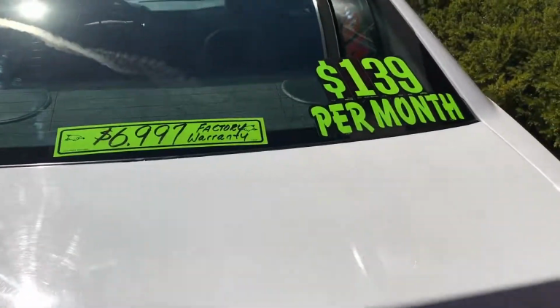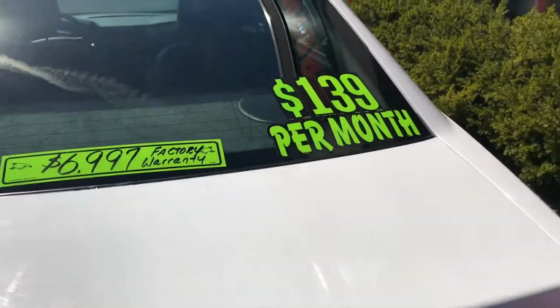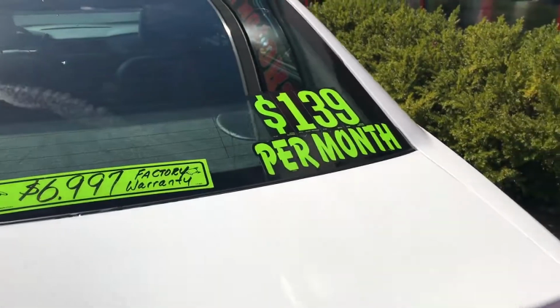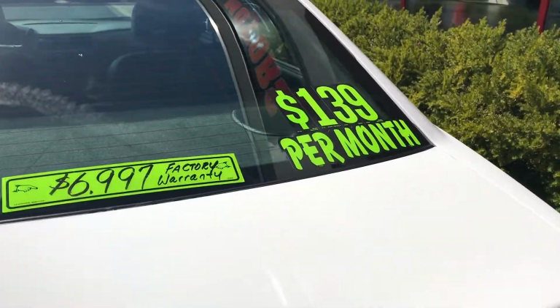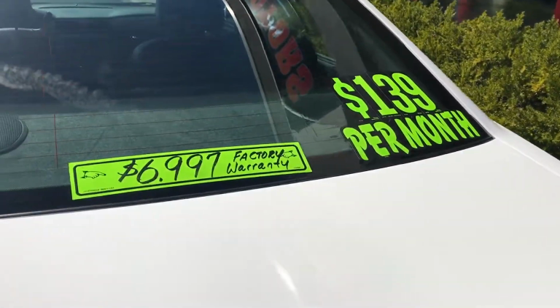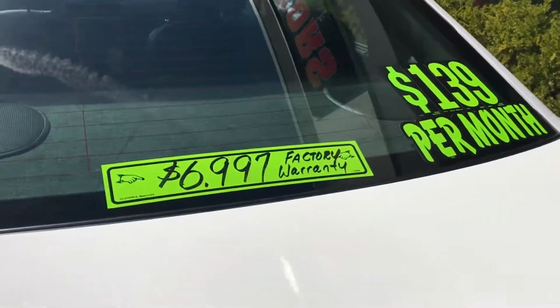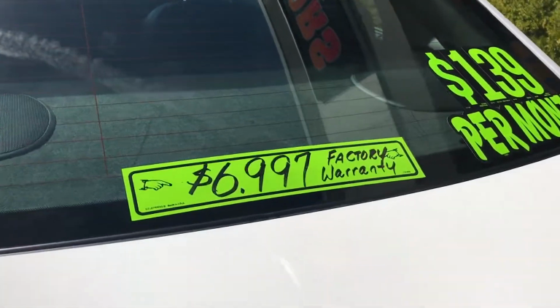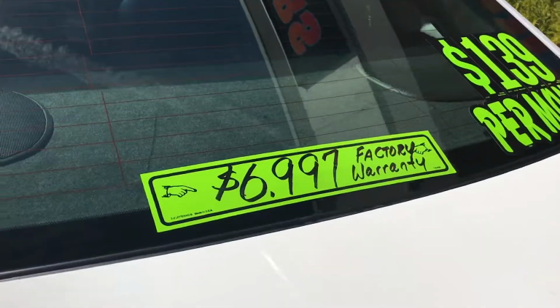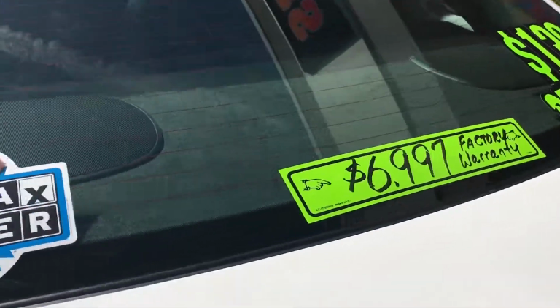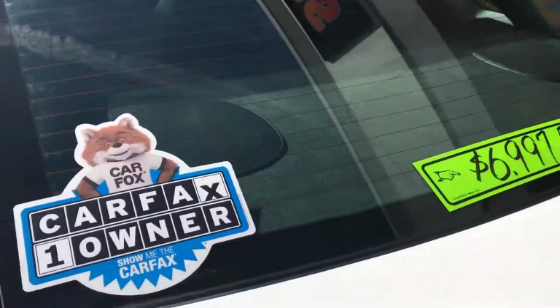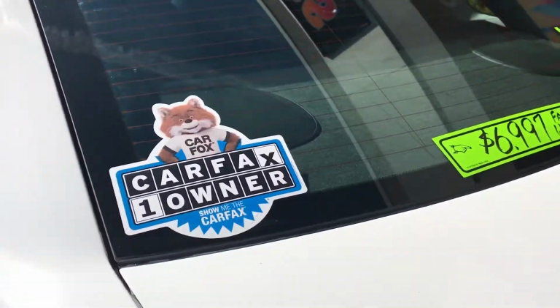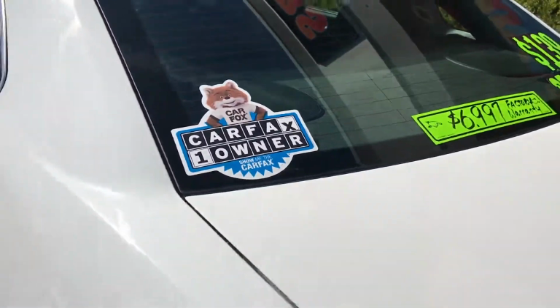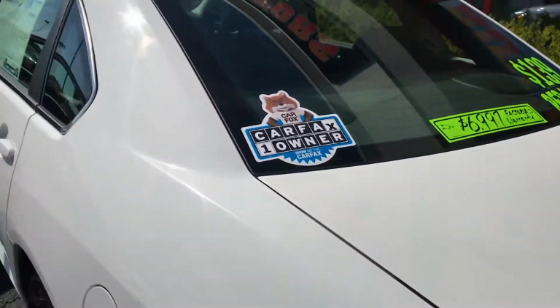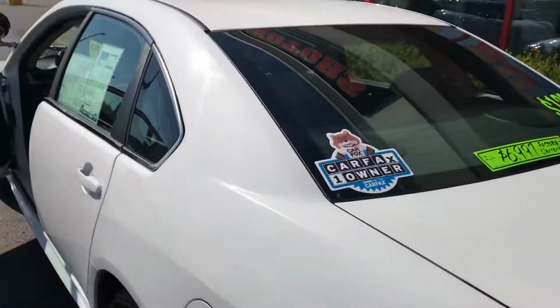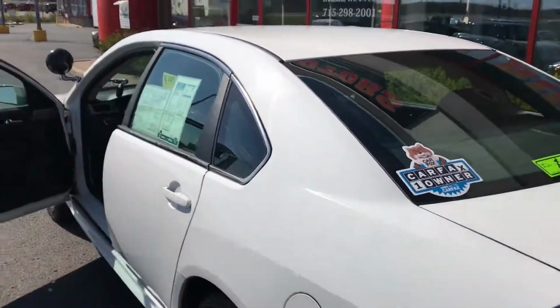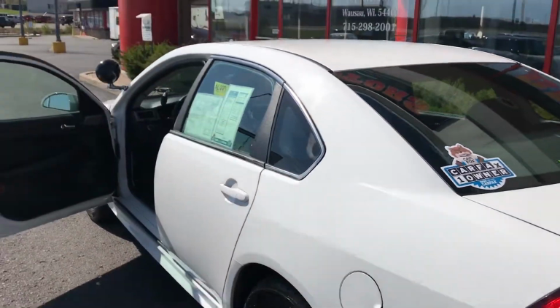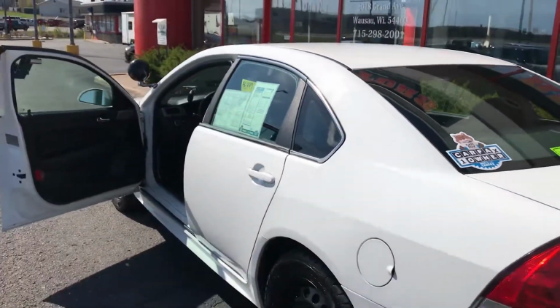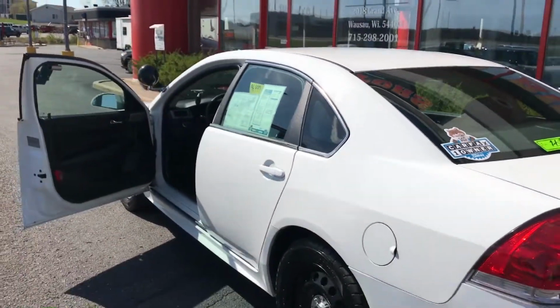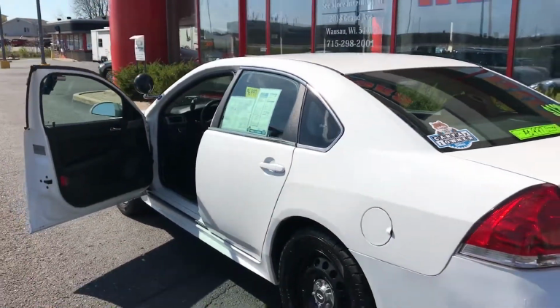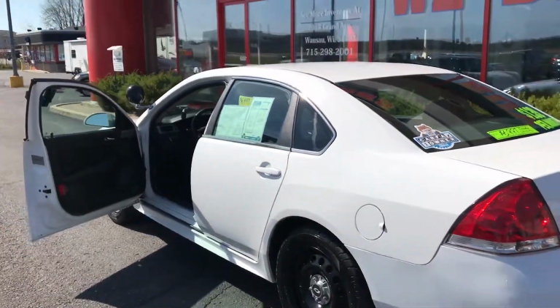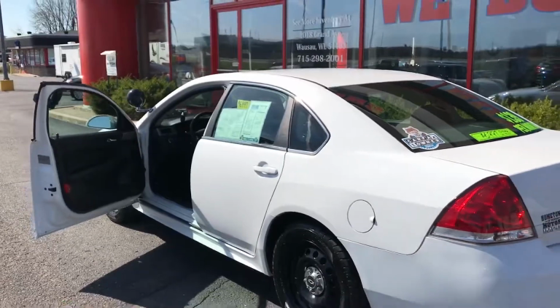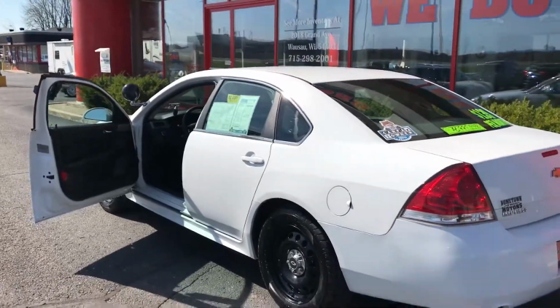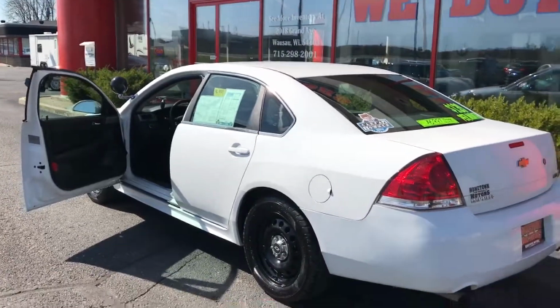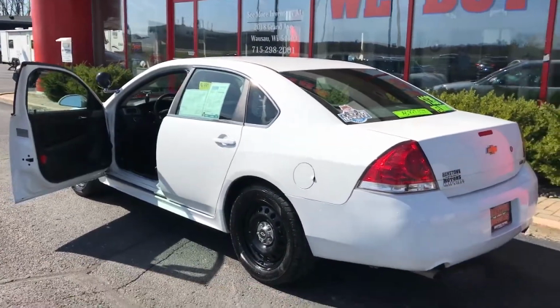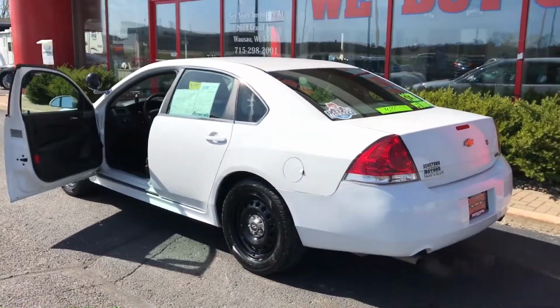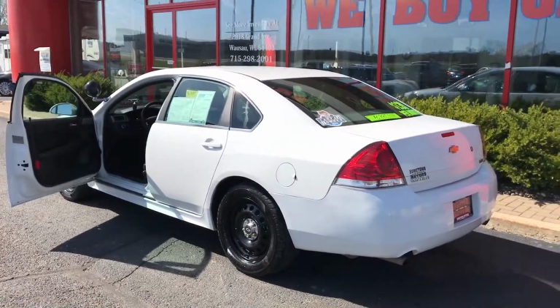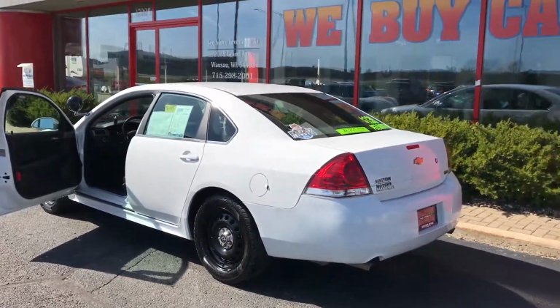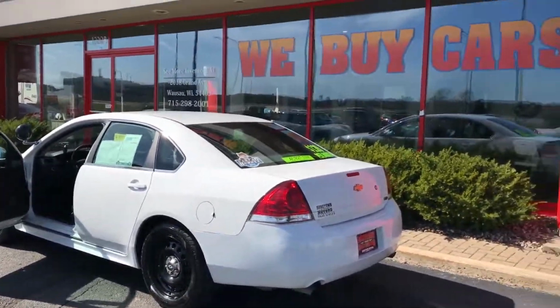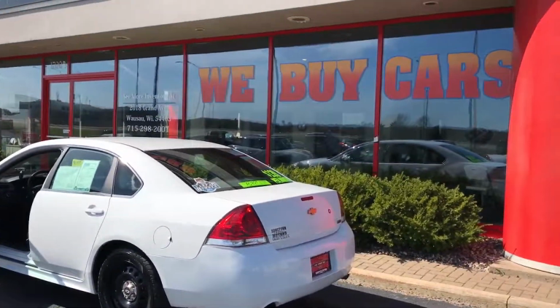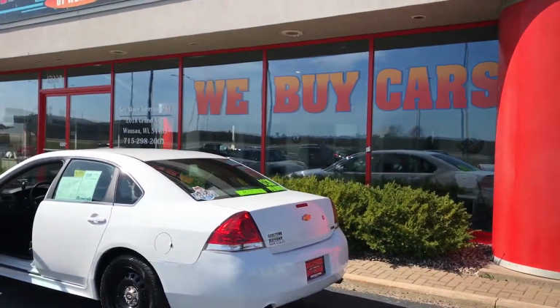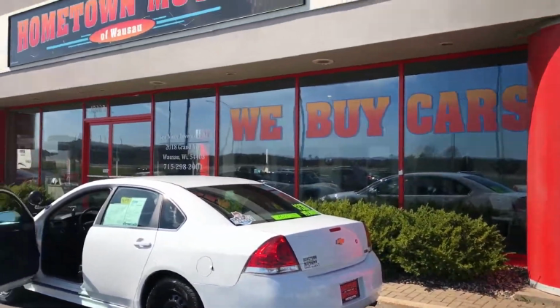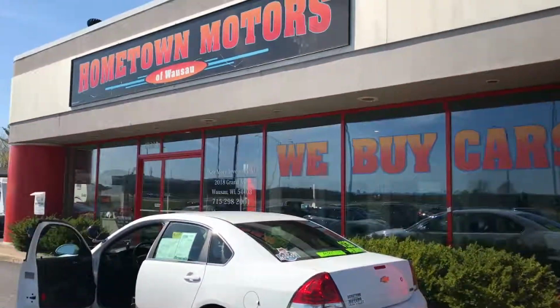We have easy no-money-down financing options and low interest rates. Feel free to give us a call at 715-675-1000. Open until 6 o'clock all week and until 2 o'clock on Saturday. Thanks for watching.